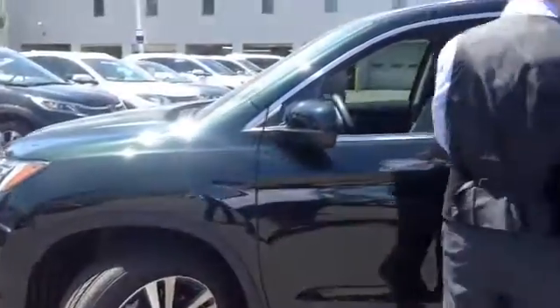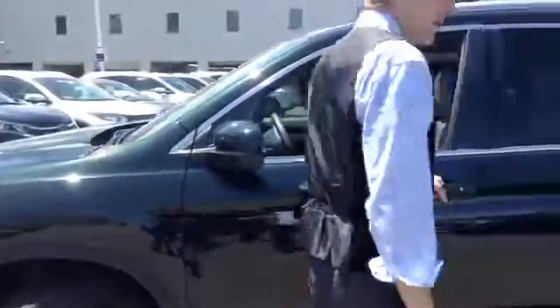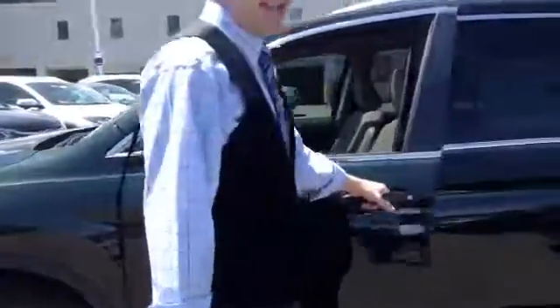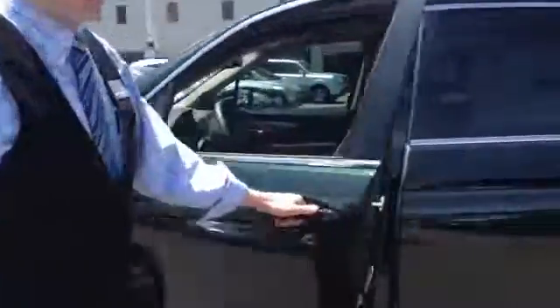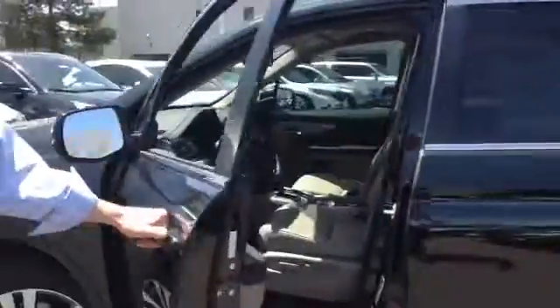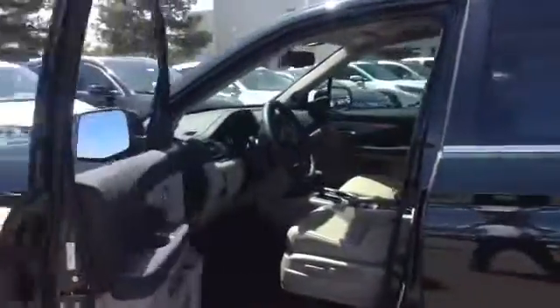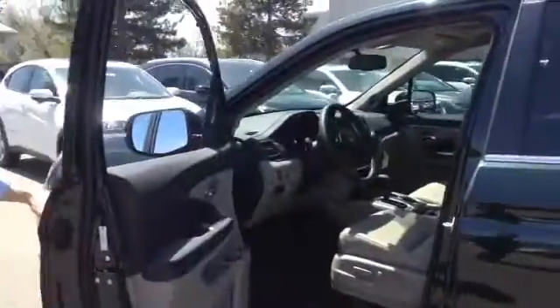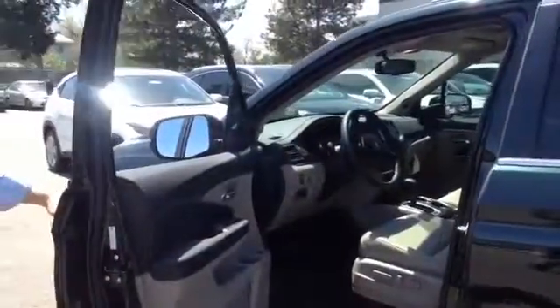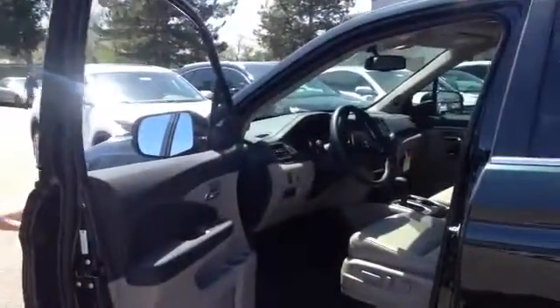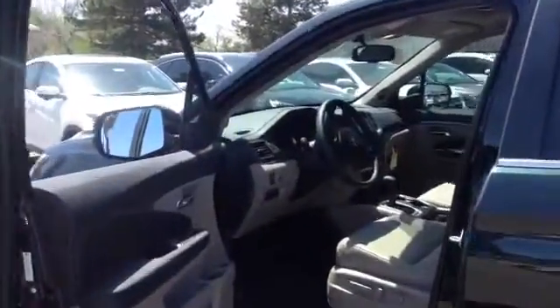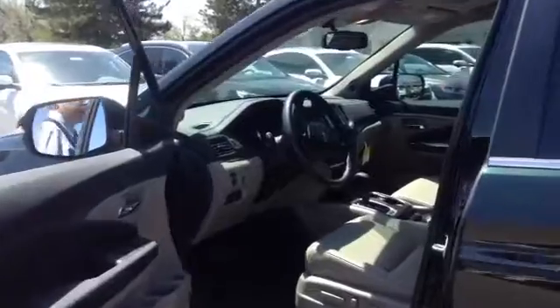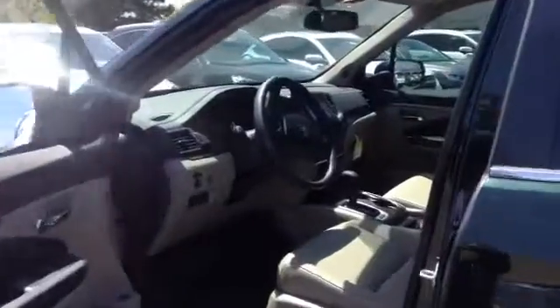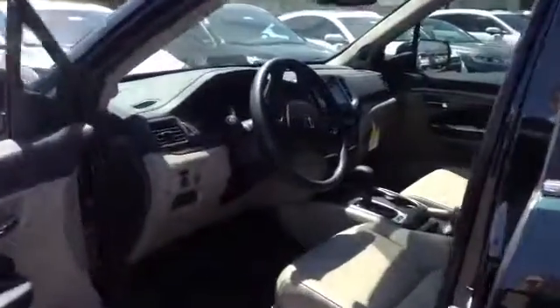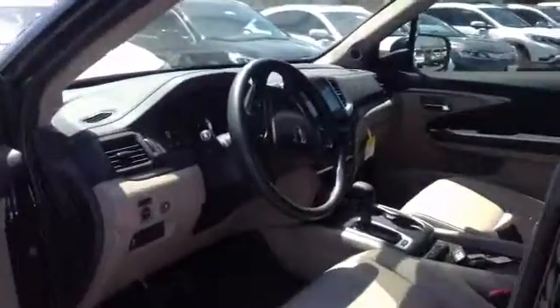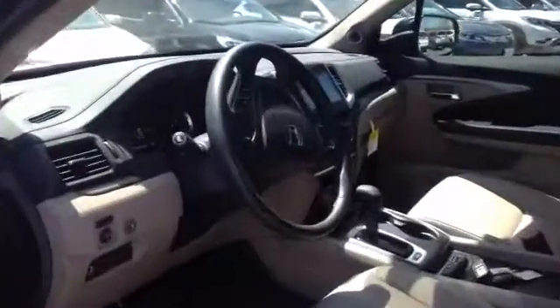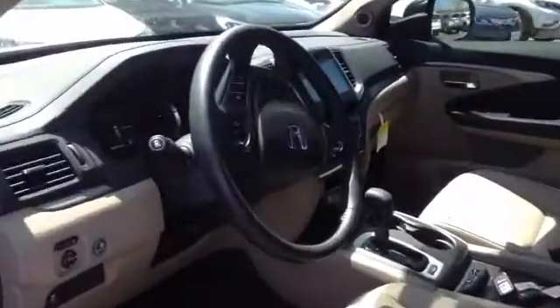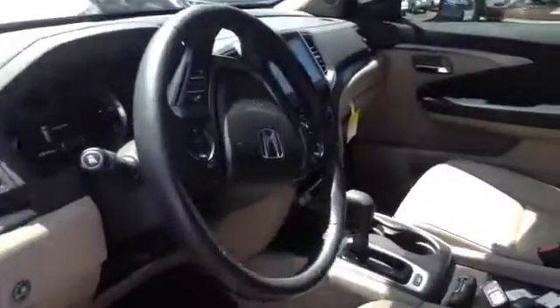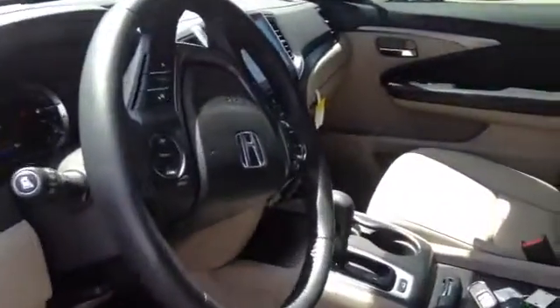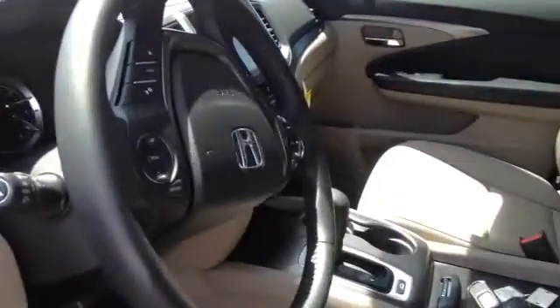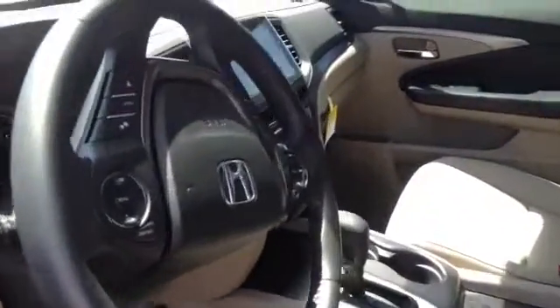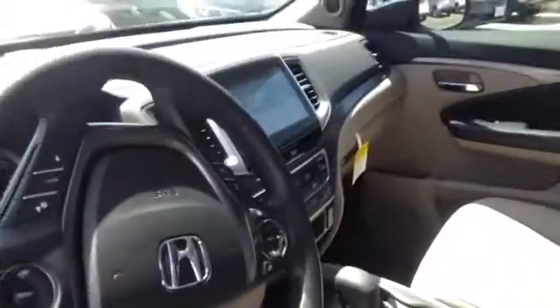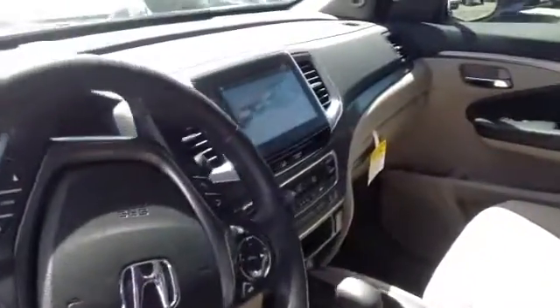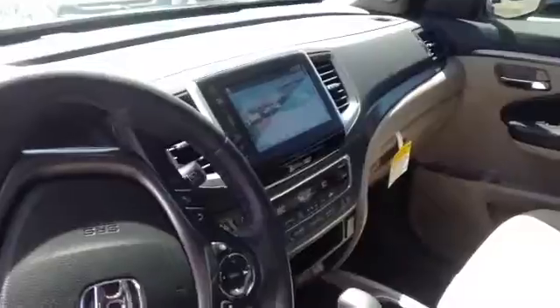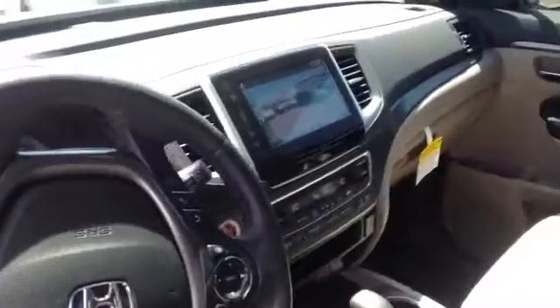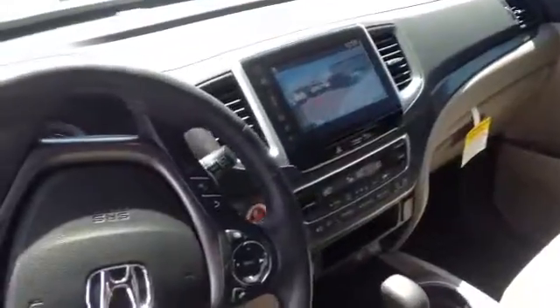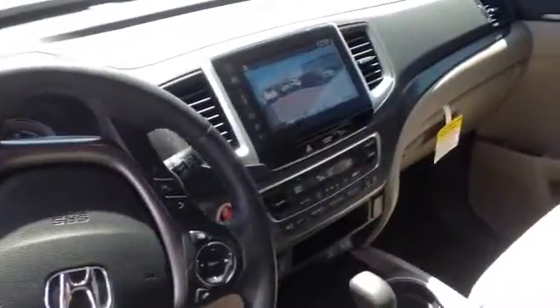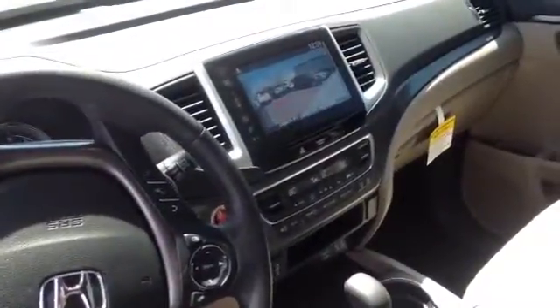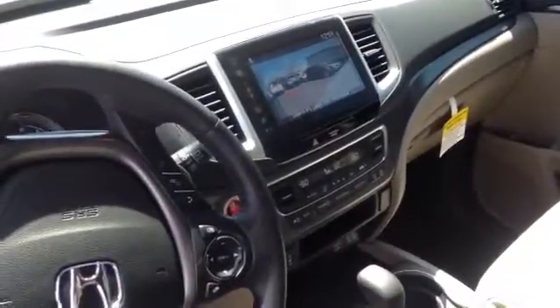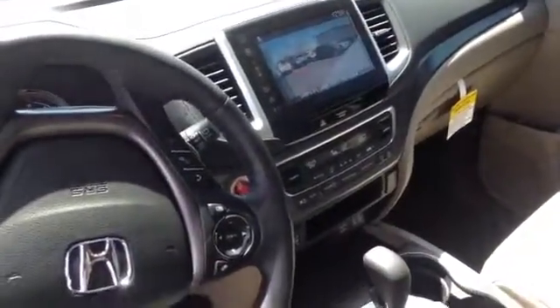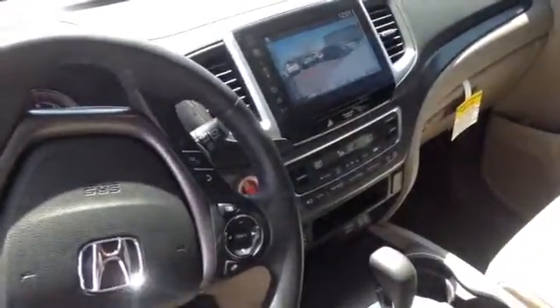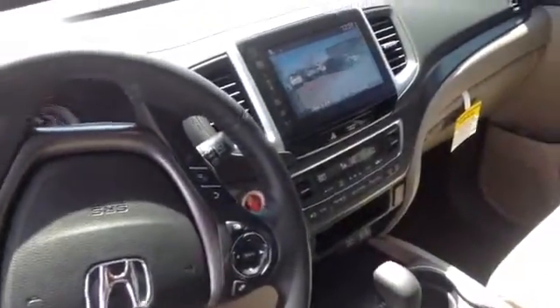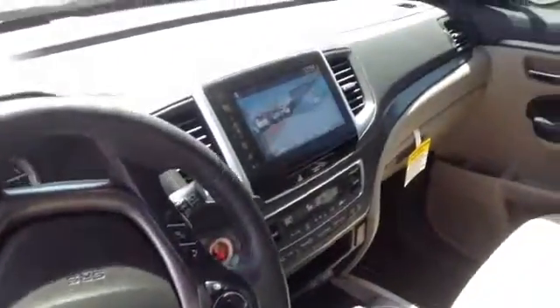Inside, we've got keyless entry and remote start on this particular model. We've also got, if you focus on the center display, there's a lane watch there. By default, any time you take a right or if you push a button, it's there for you.